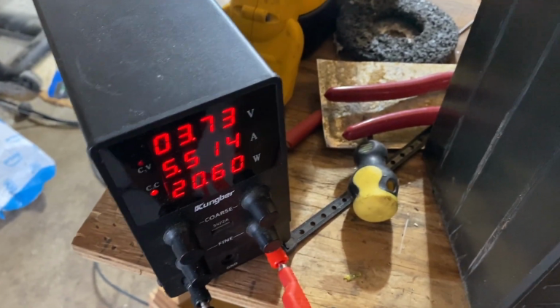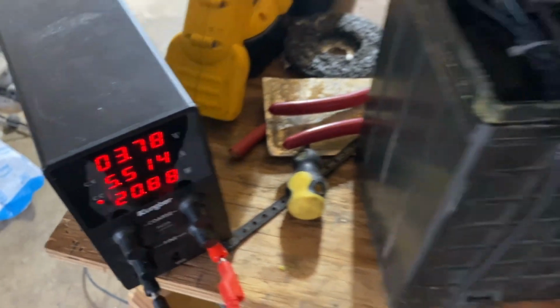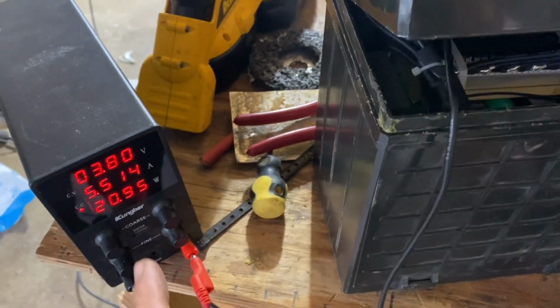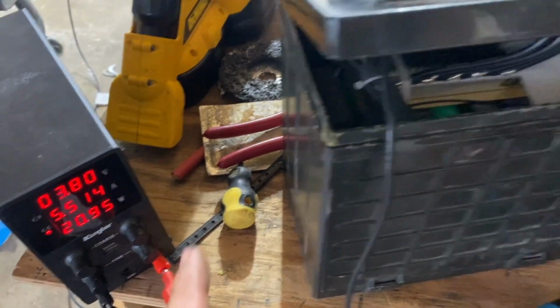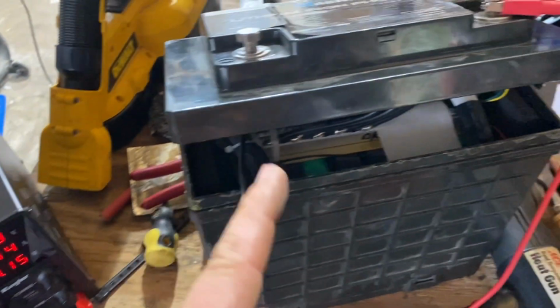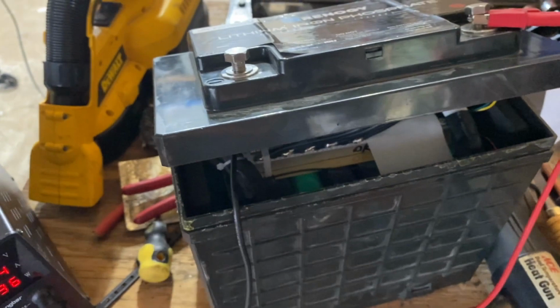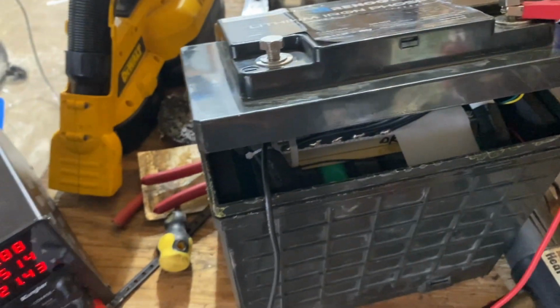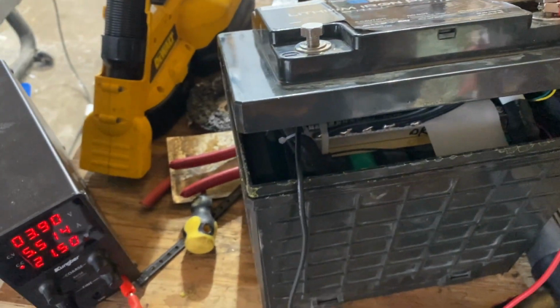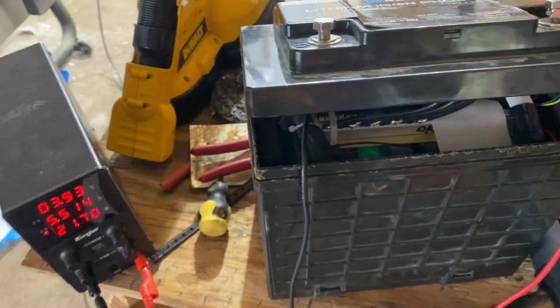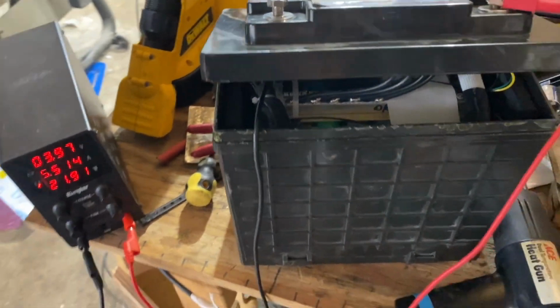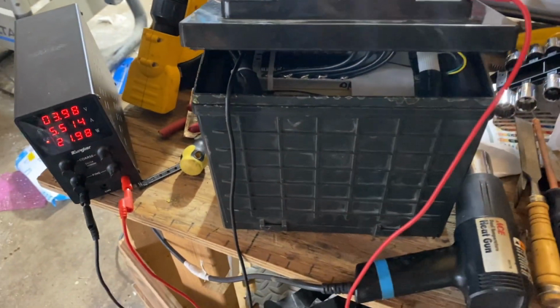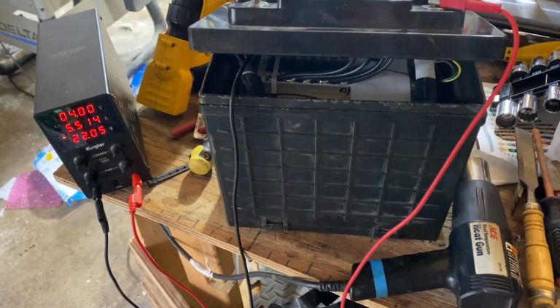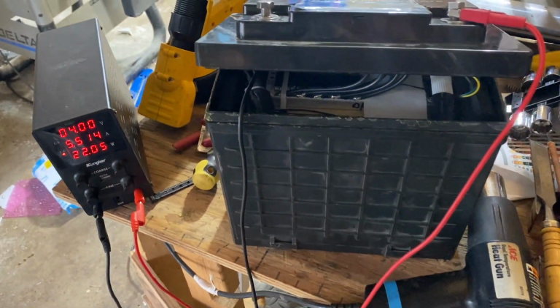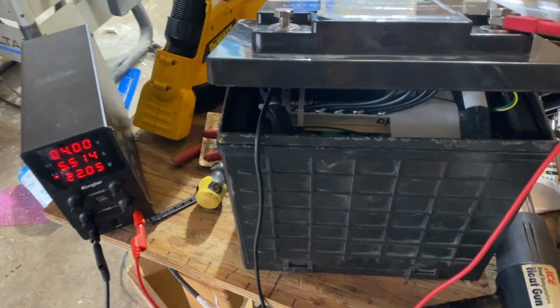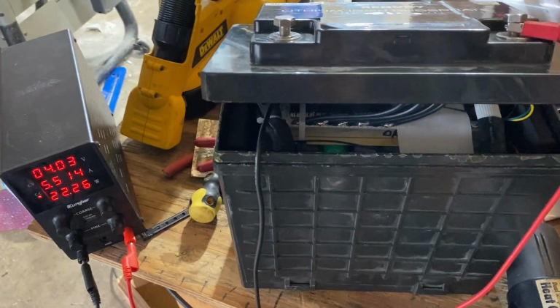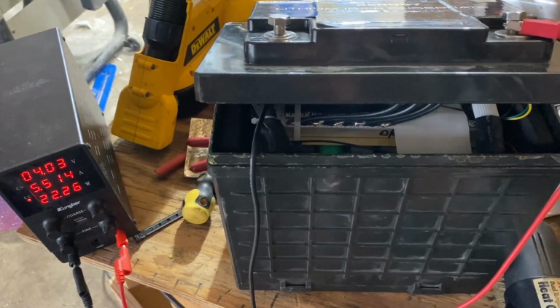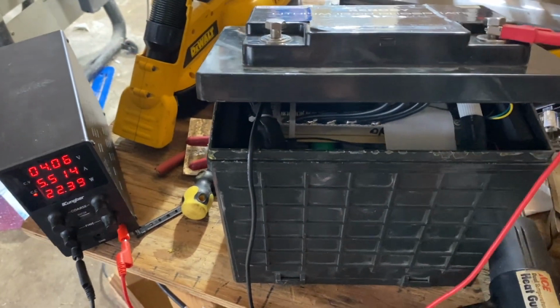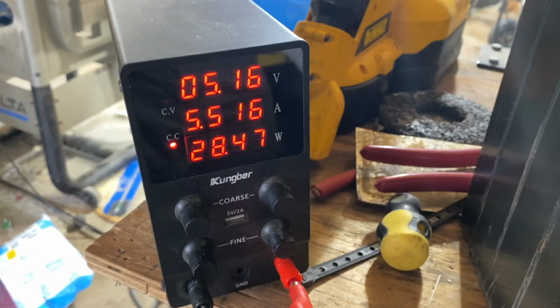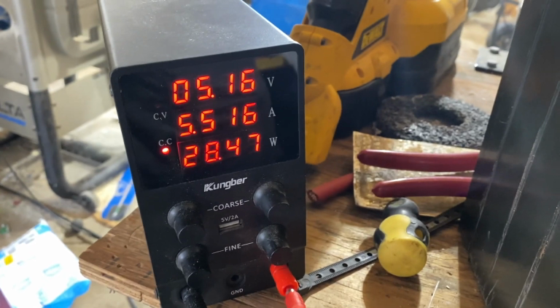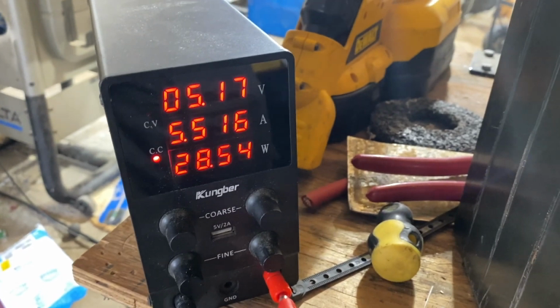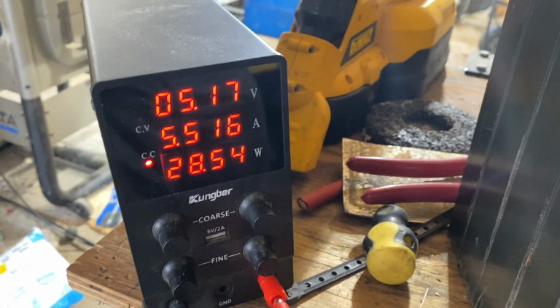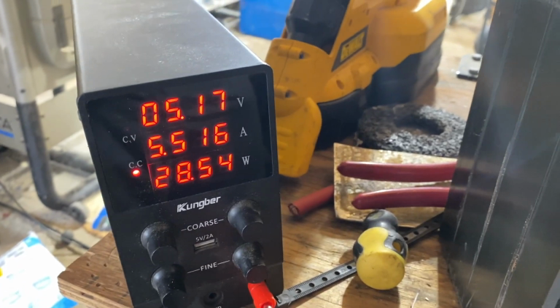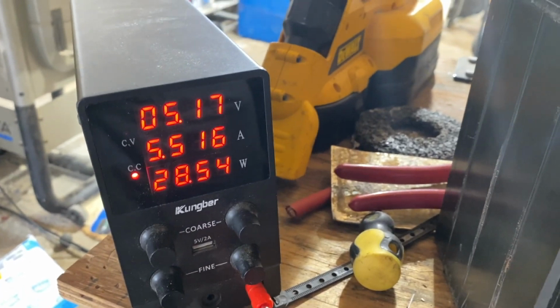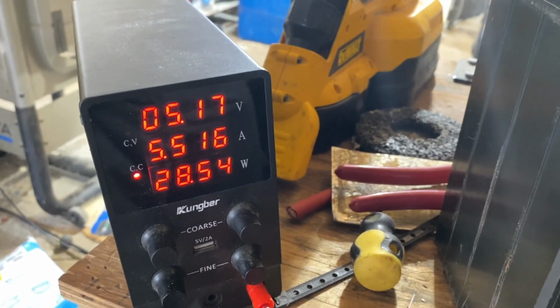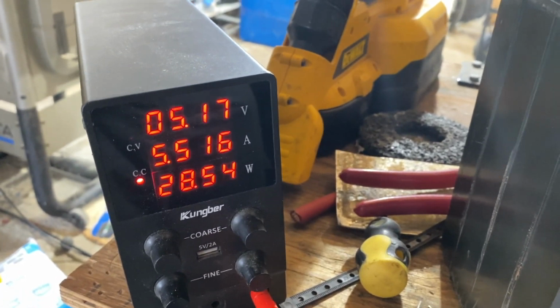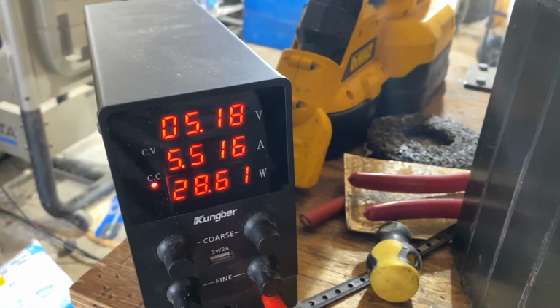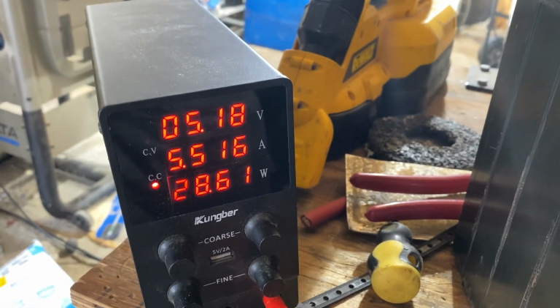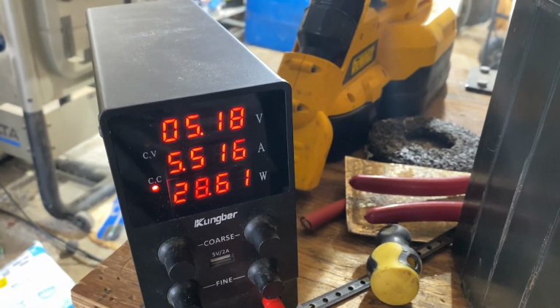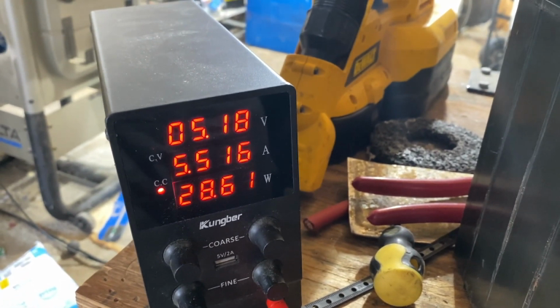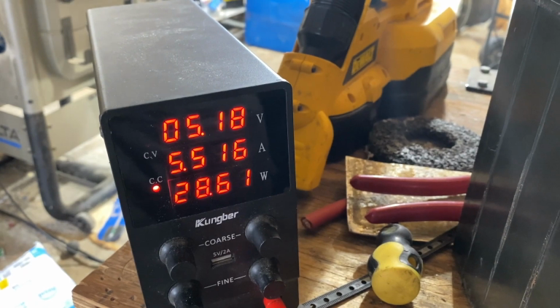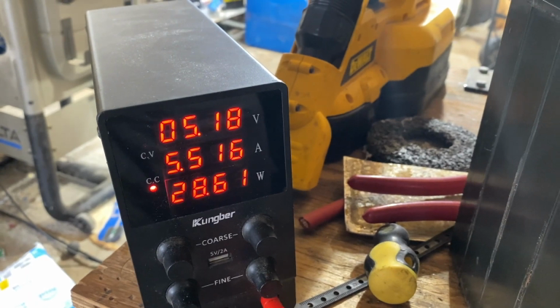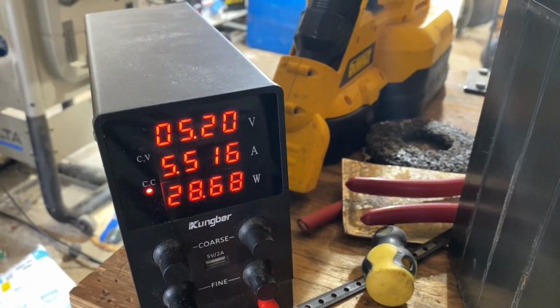If that works on this one, we've got another one to do, and hopefully that works out for them. It didn't take too long. As you can see, the voltage is rising as we're applying five amps to it.